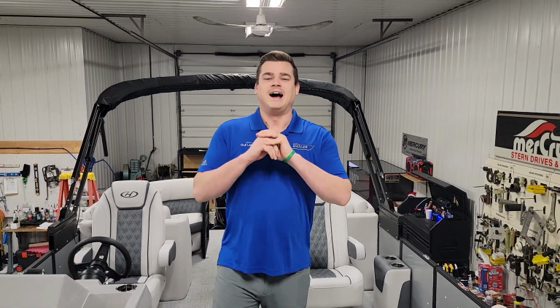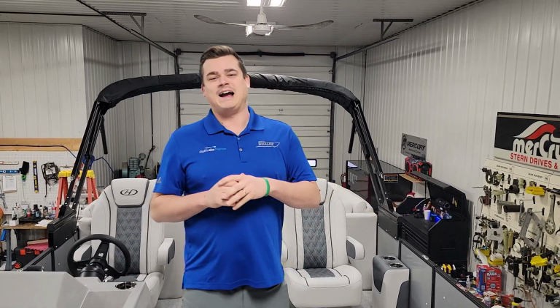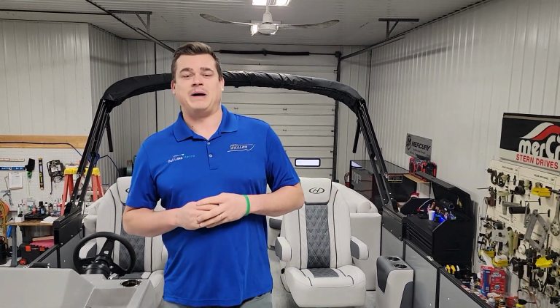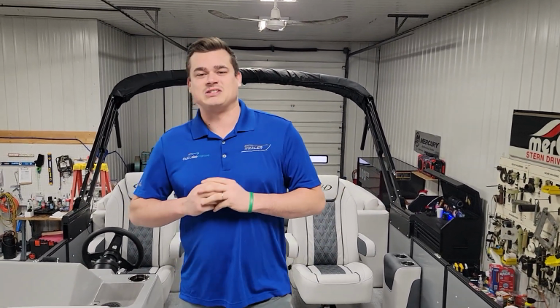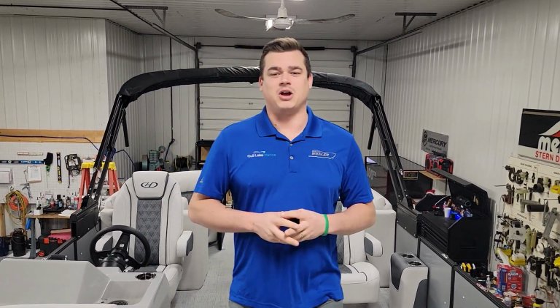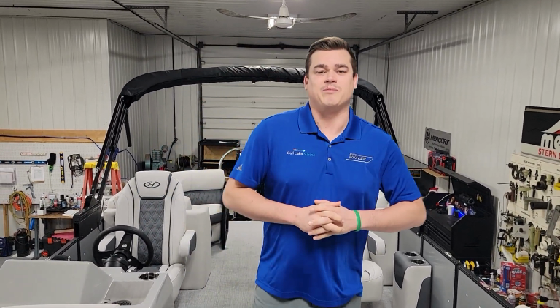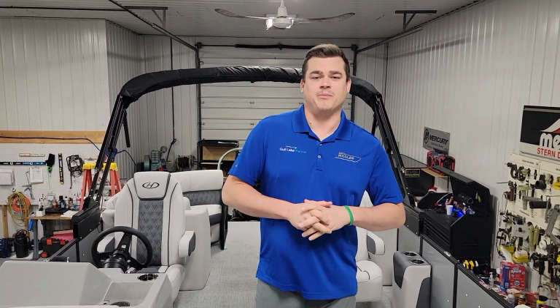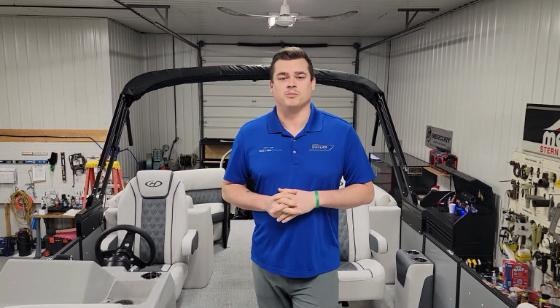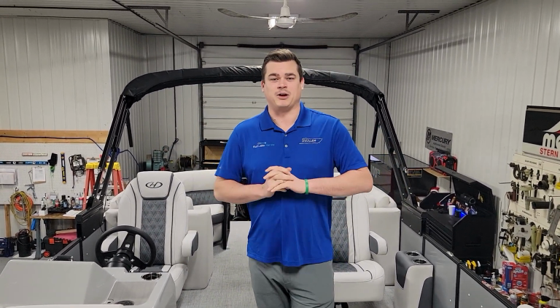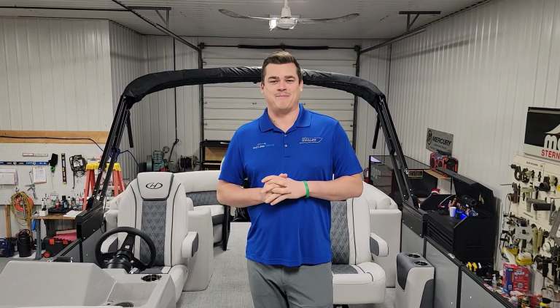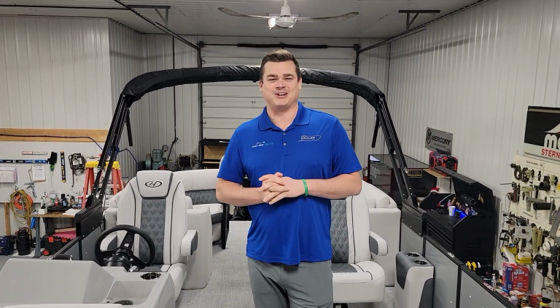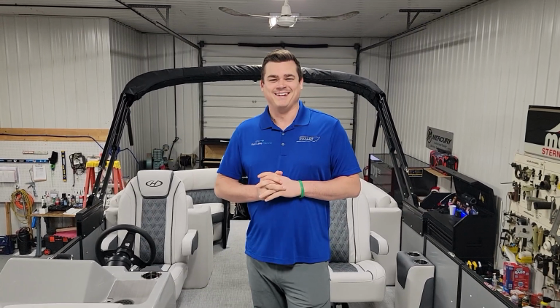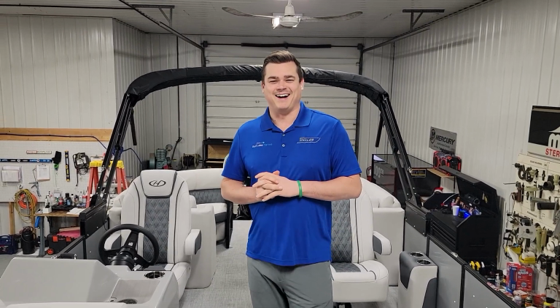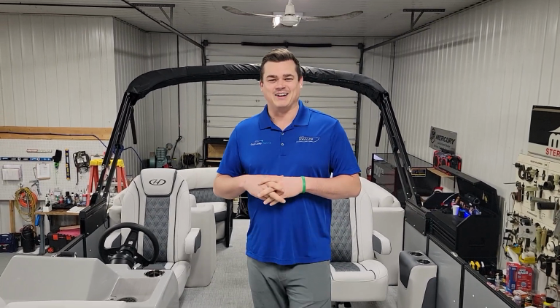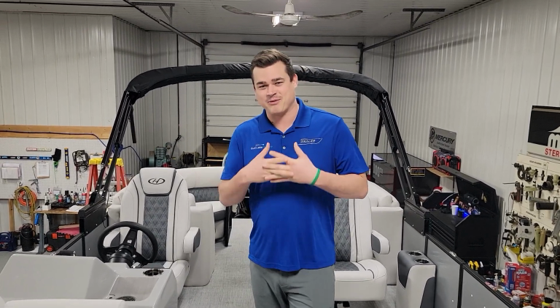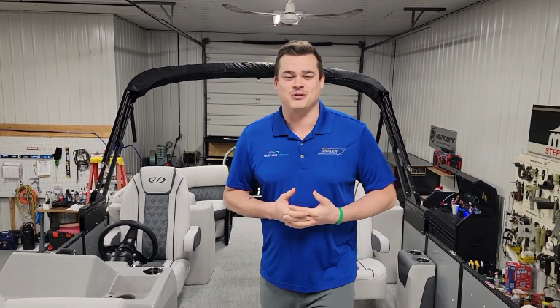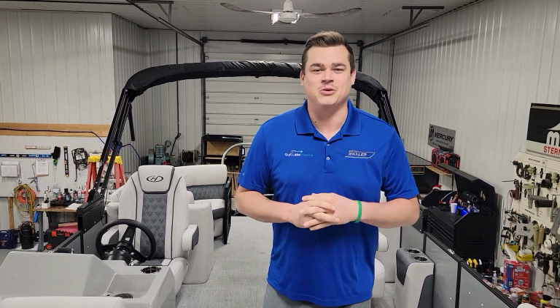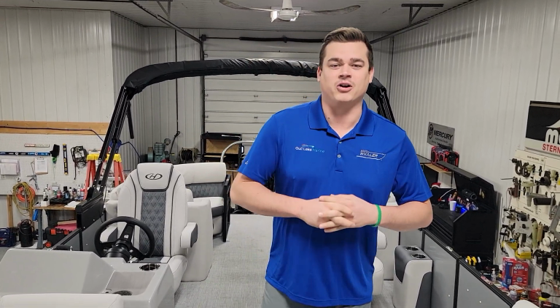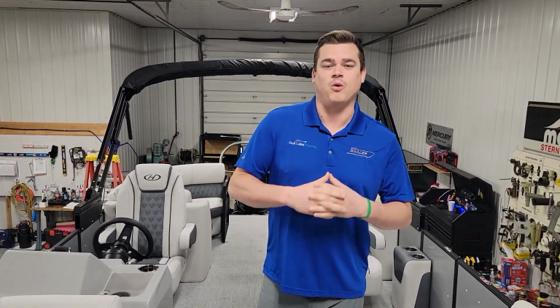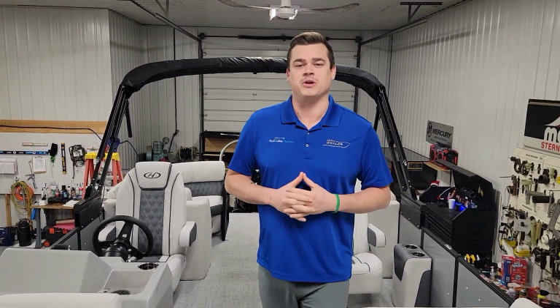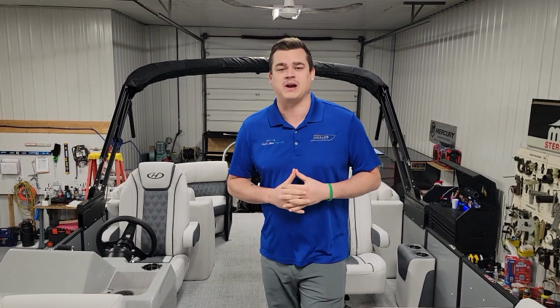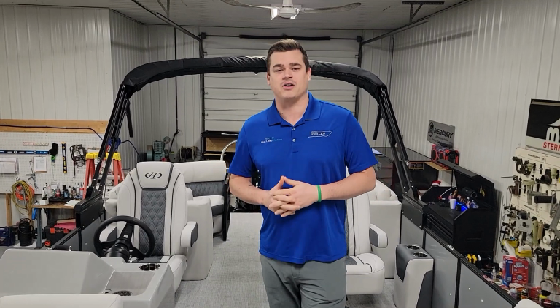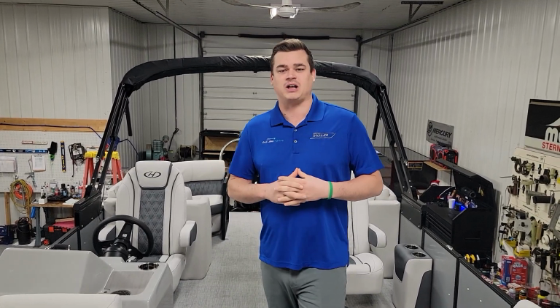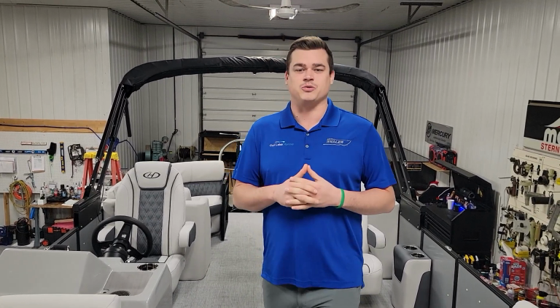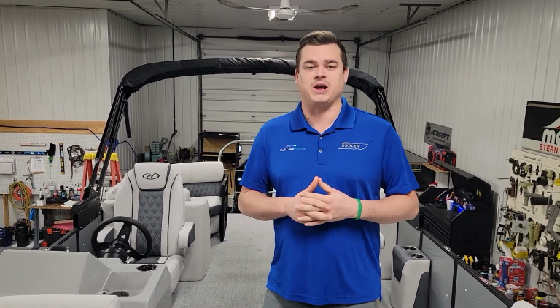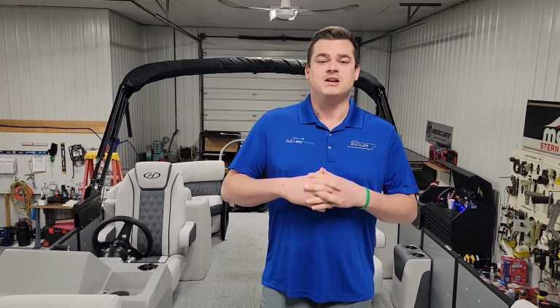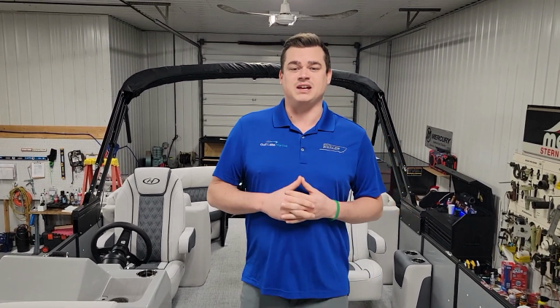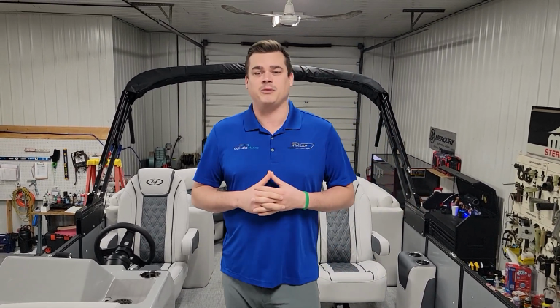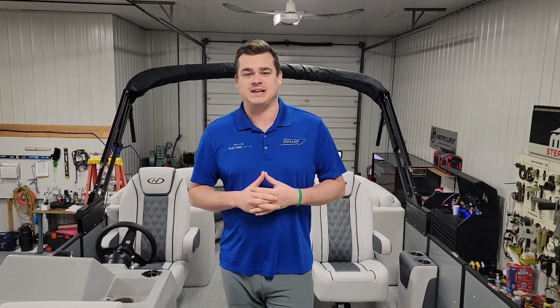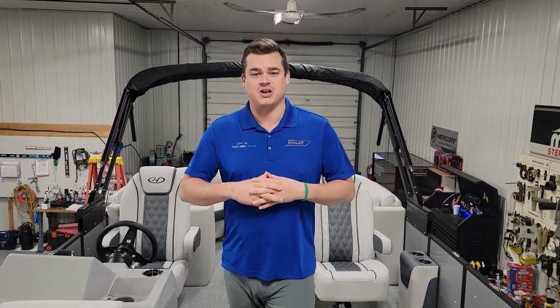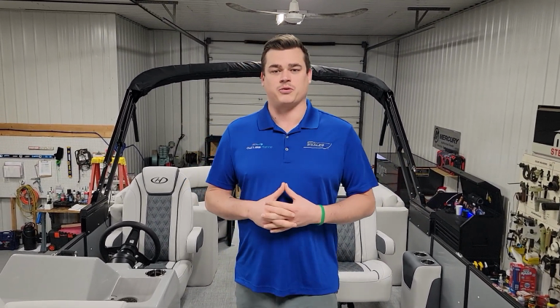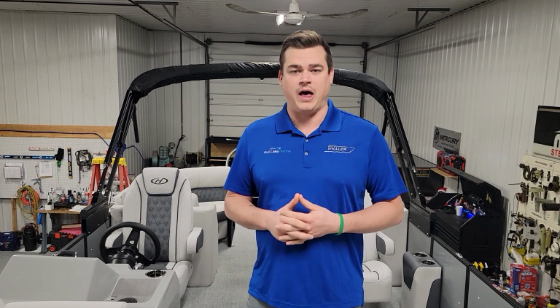Hi guys, welcome back. This is Tyler with Gull Lake Marine up in Cooper and Grand Rapids, Michigan. Today we're going to be showing you our new 2023 Harris Sunliner 230 CWDH — center walkthrough dual helm.